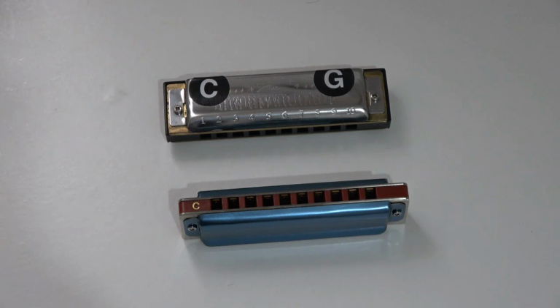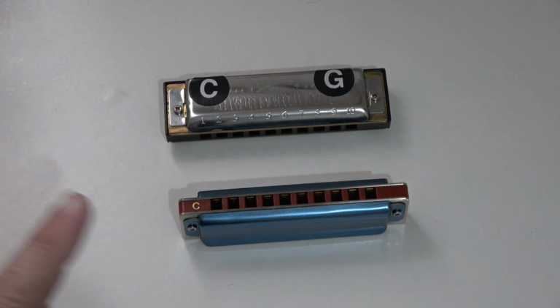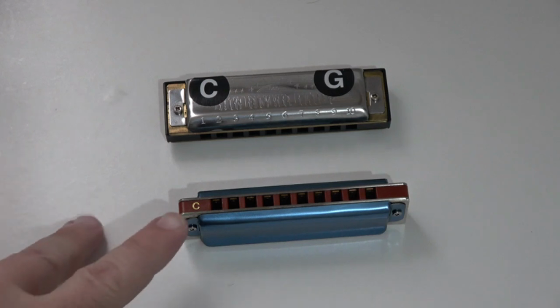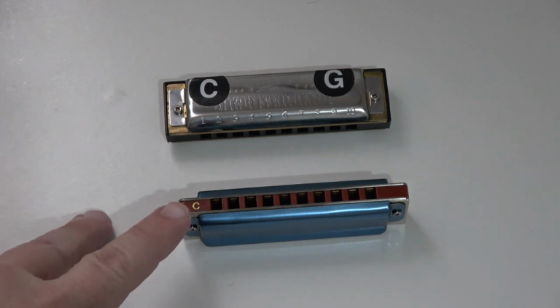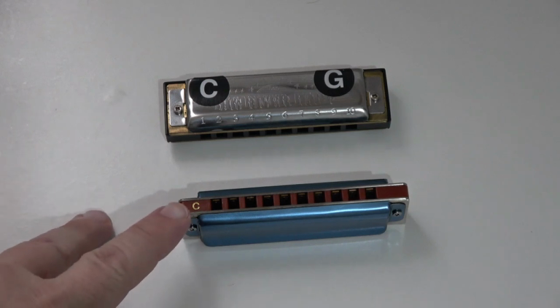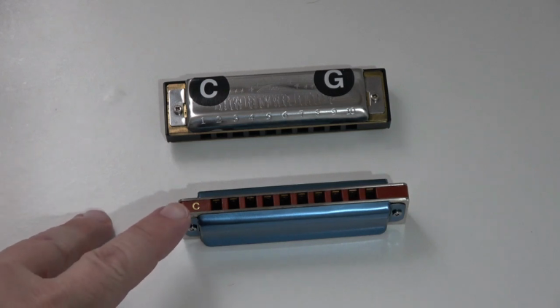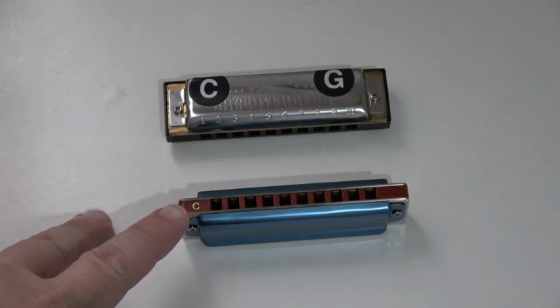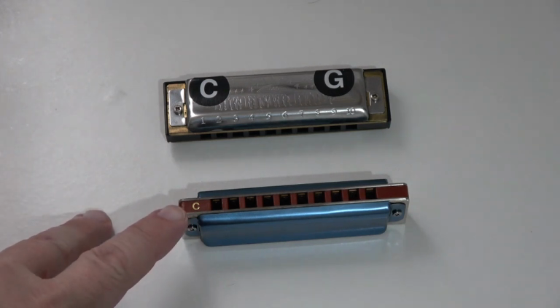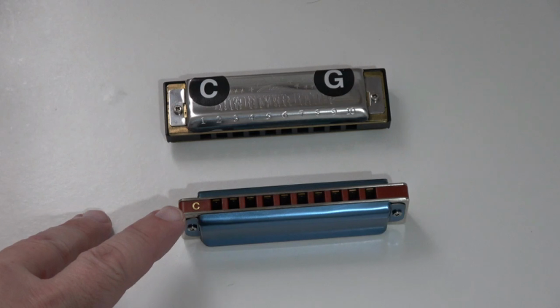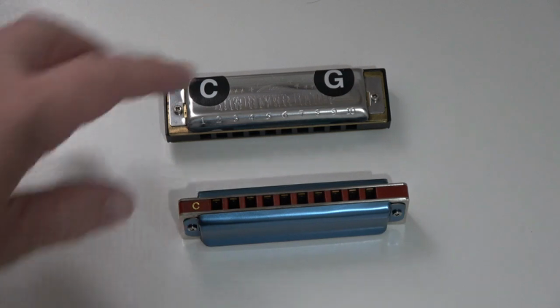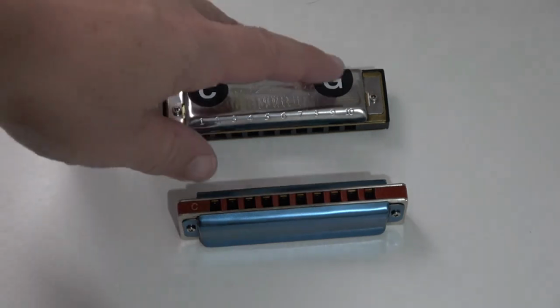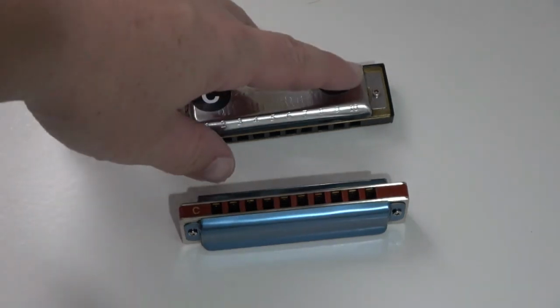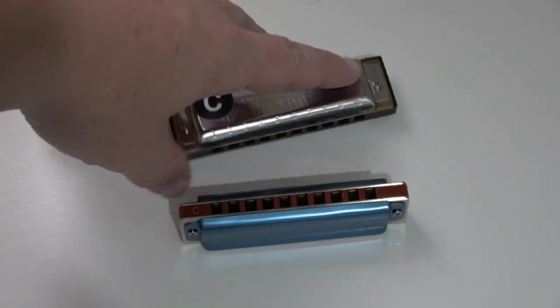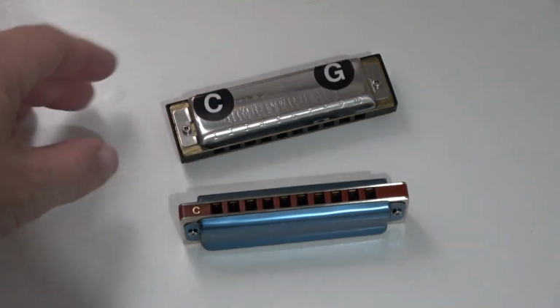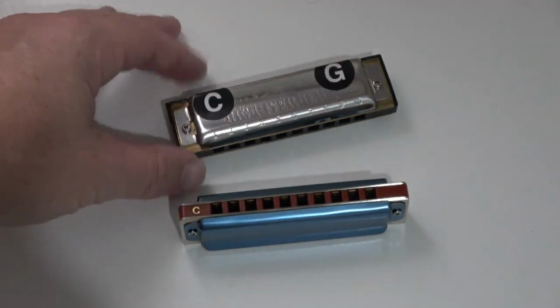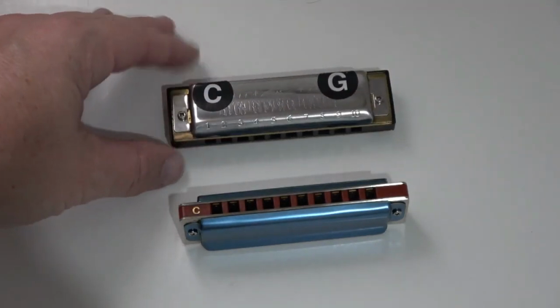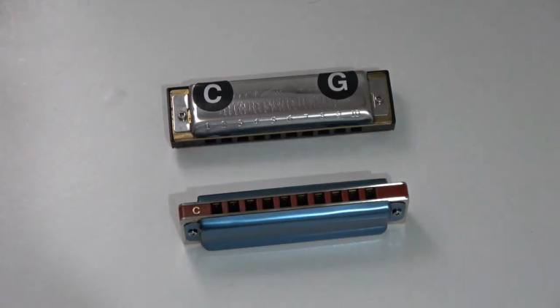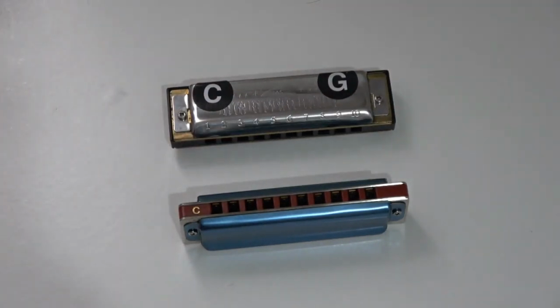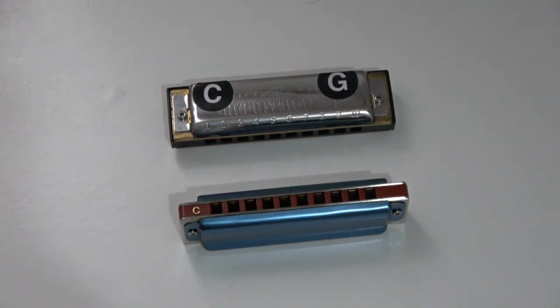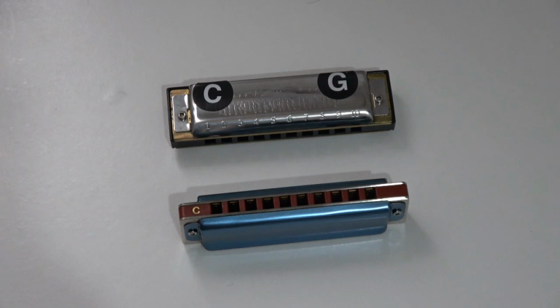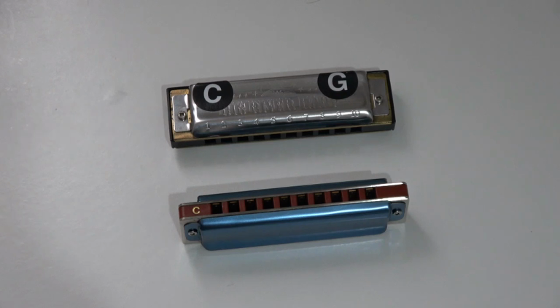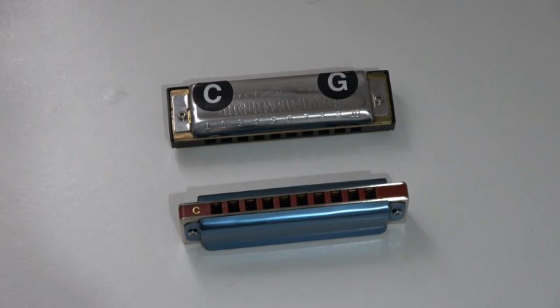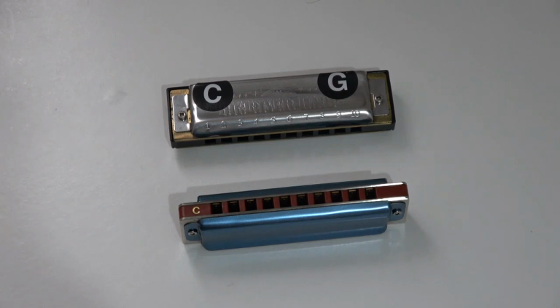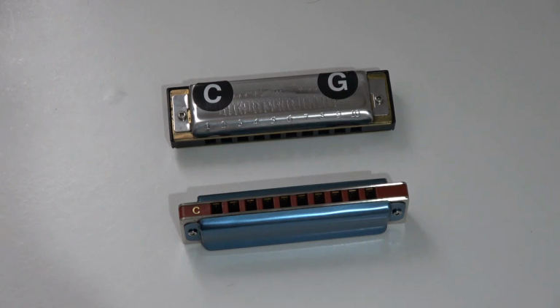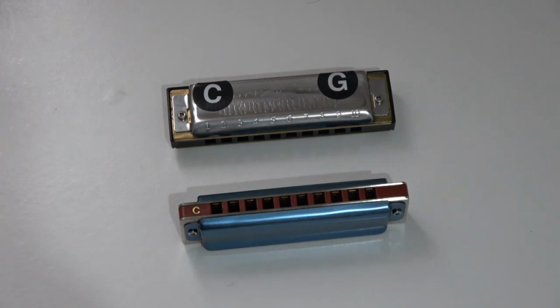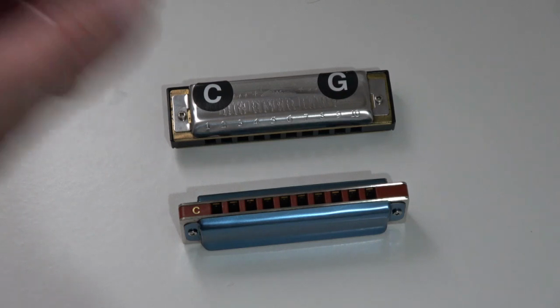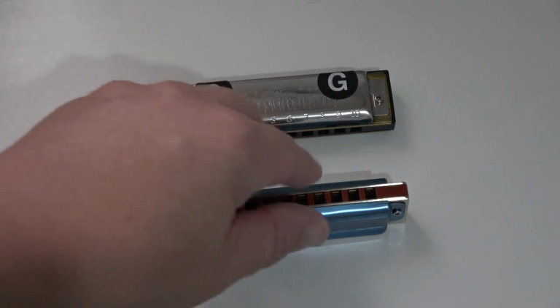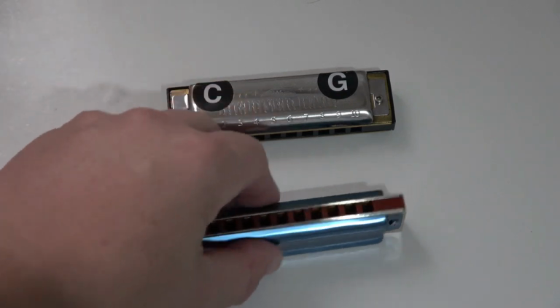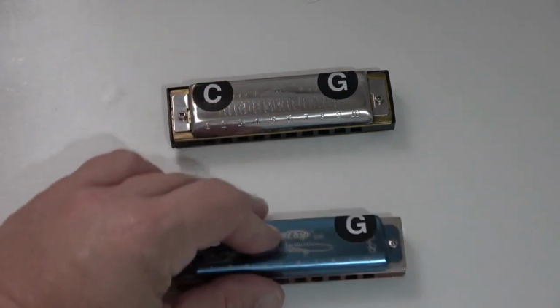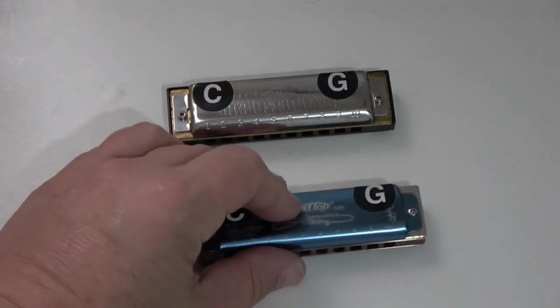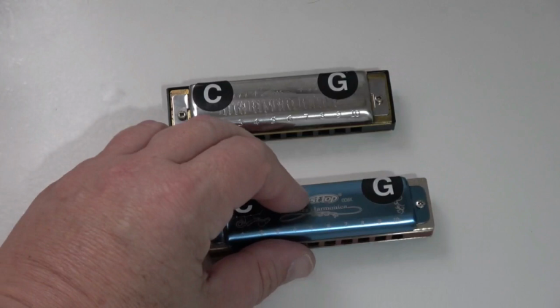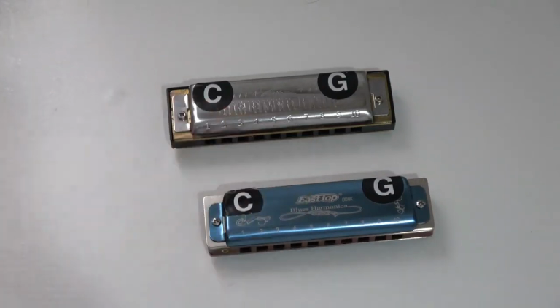So, this harmonica is in the key of C. You may just notice the C there and there's a printed C on the metal there. Now, on stage you may not be able to see that, so I label my harmonicas like this.